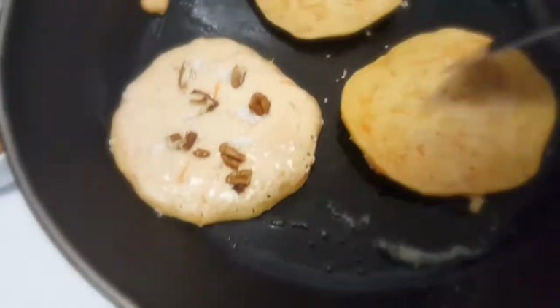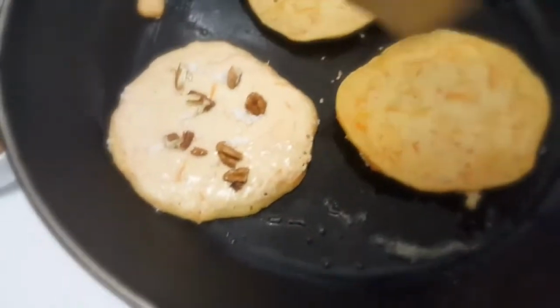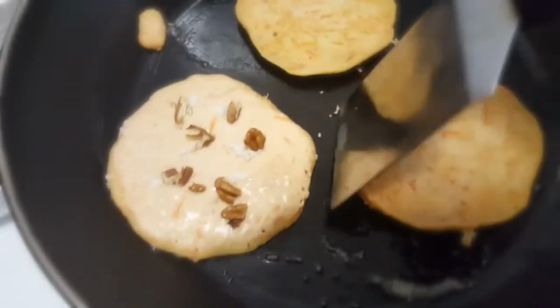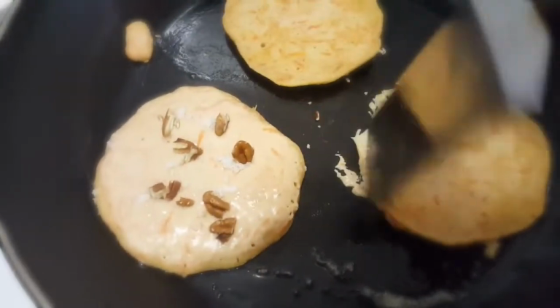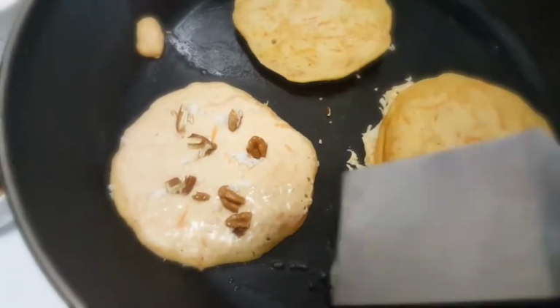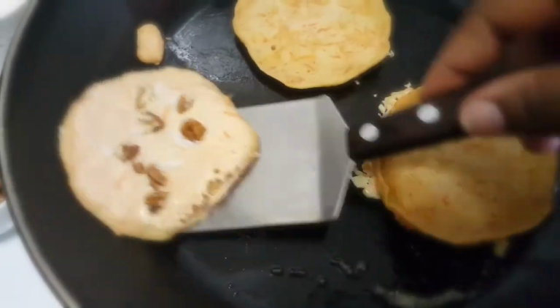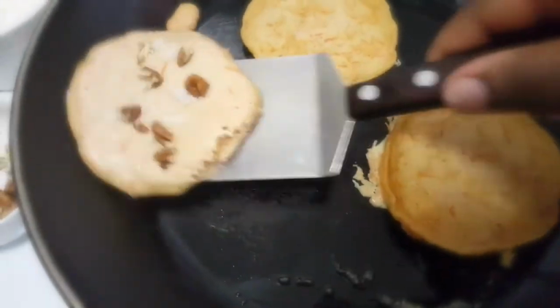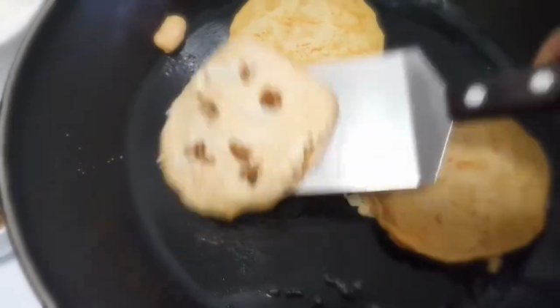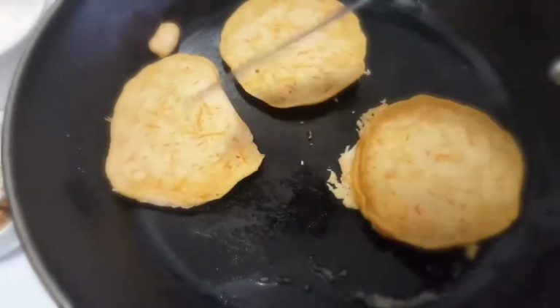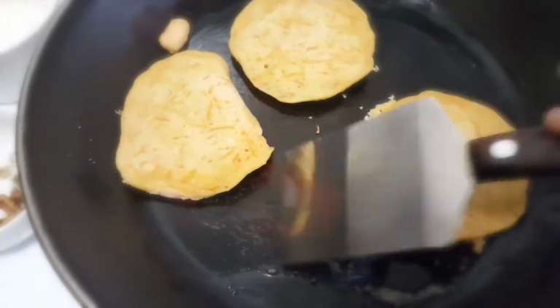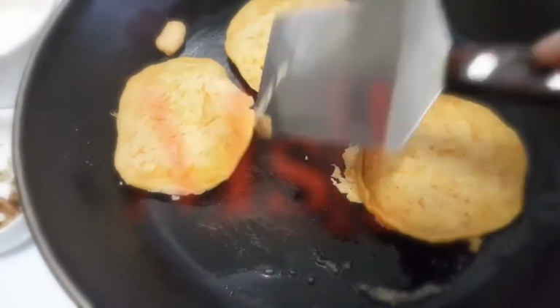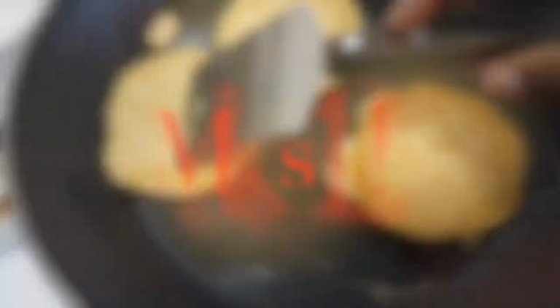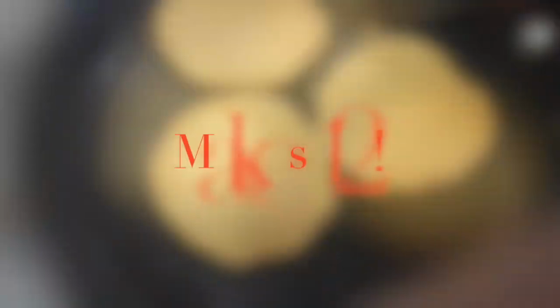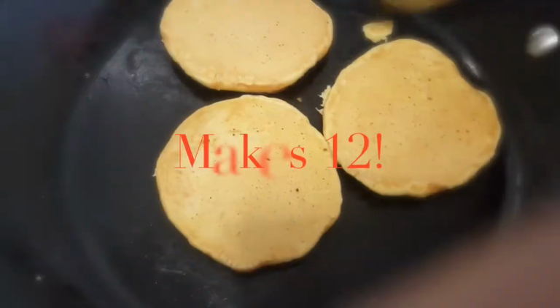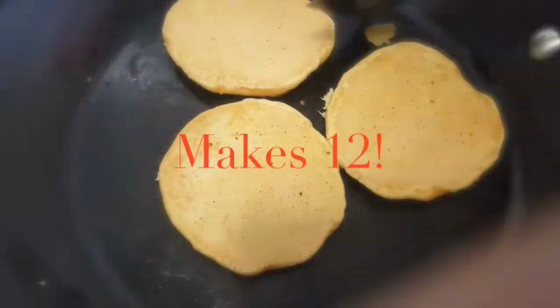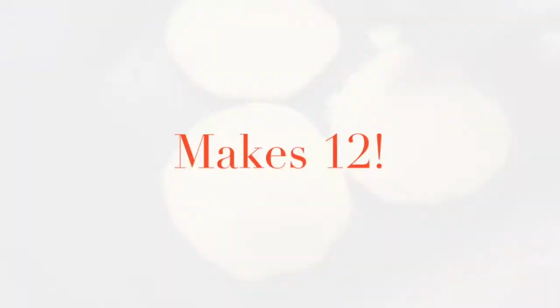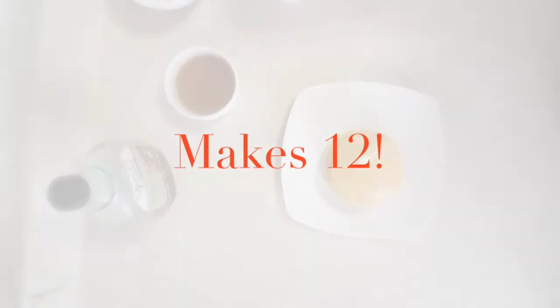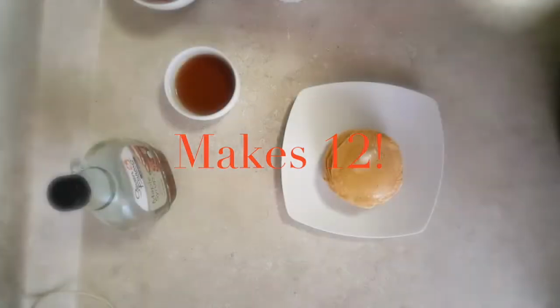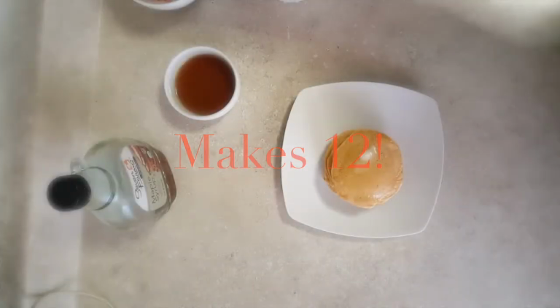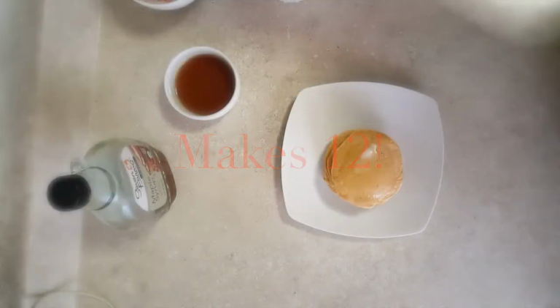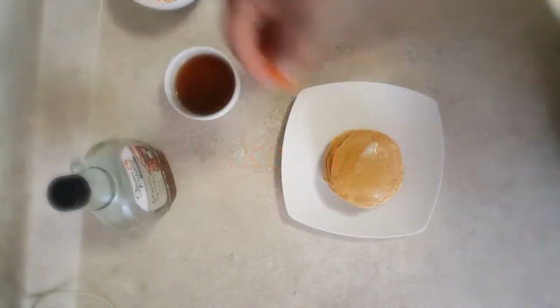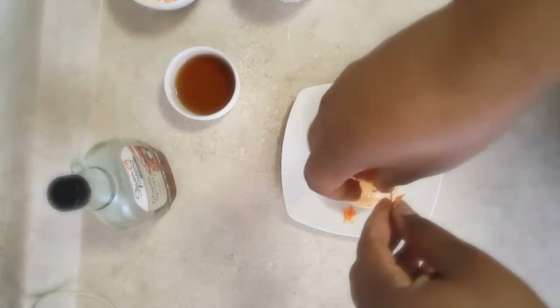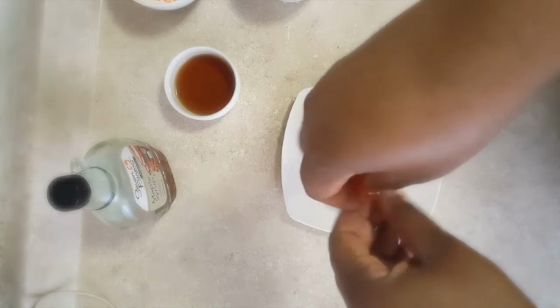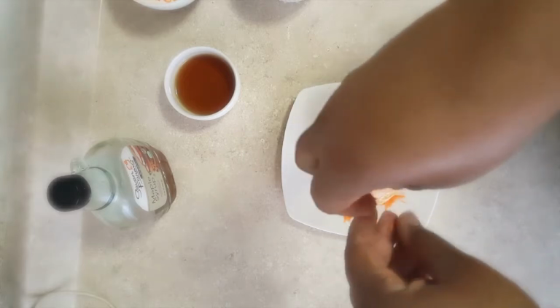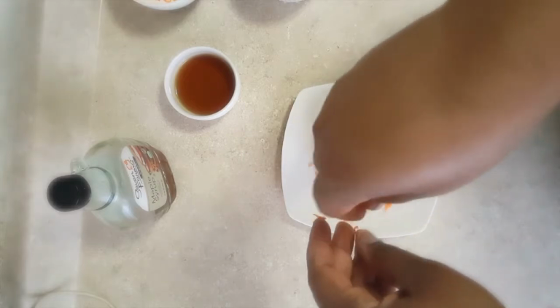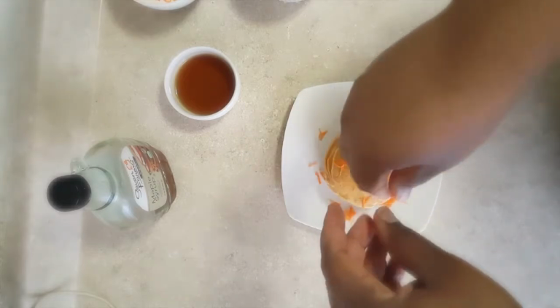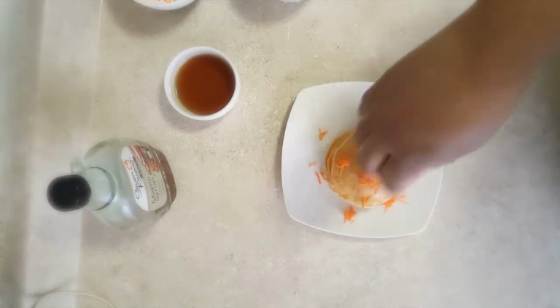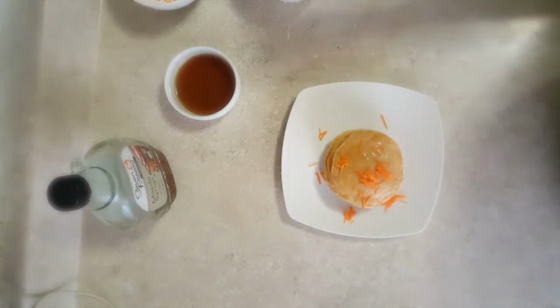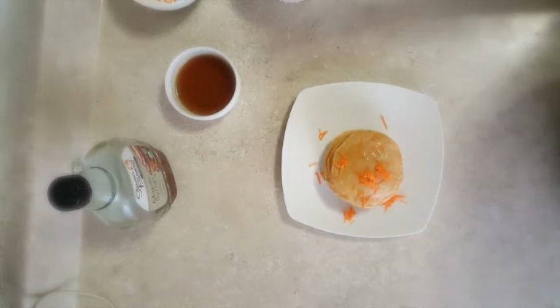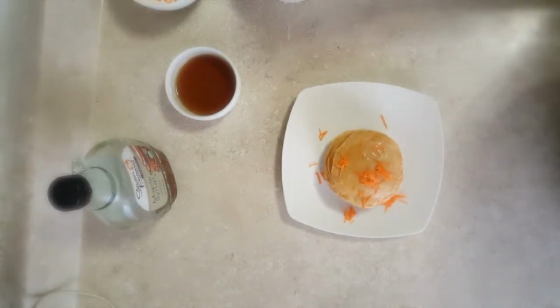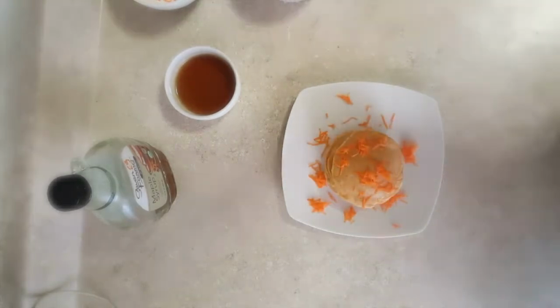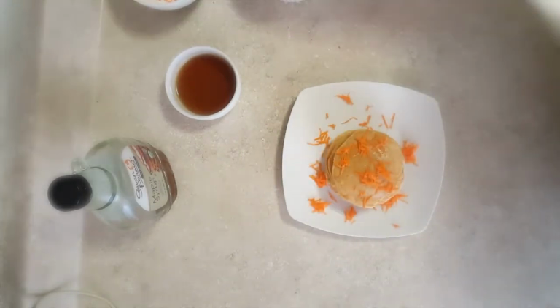Now I'm going to plate these. I'm just going to top them with some more shredded carrot, coconut, and some pecan, as well as a little warmed maple syrup. I hope you try this out and I hope you enjoy.